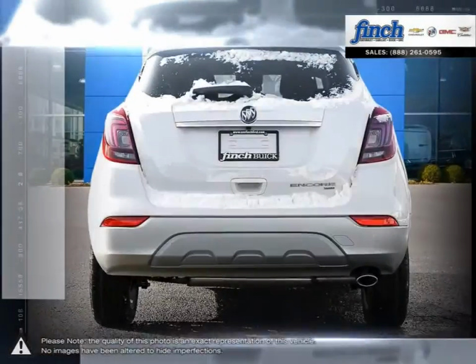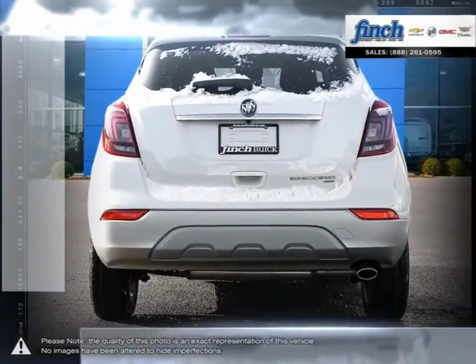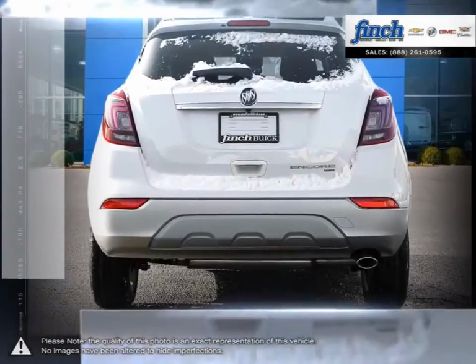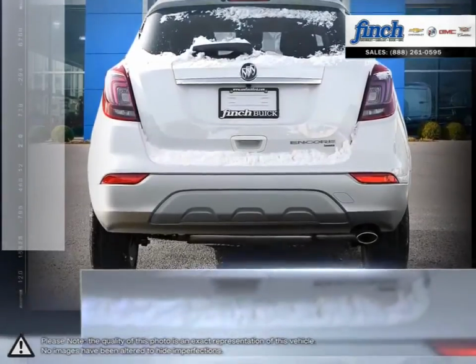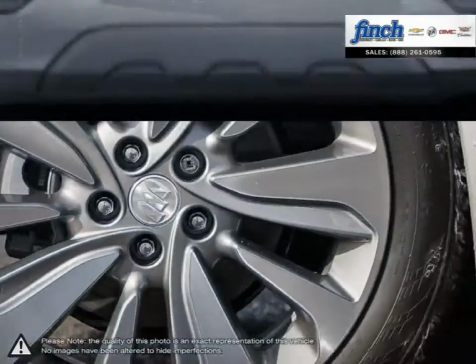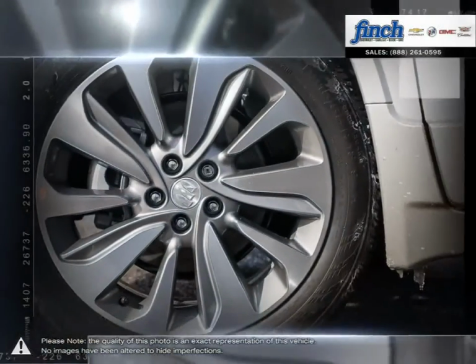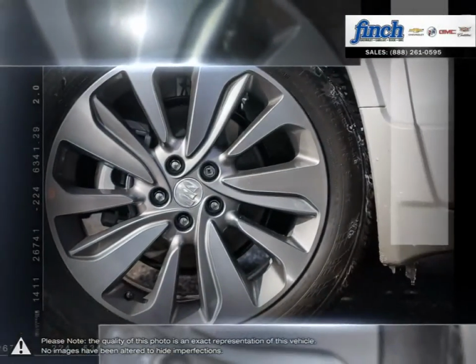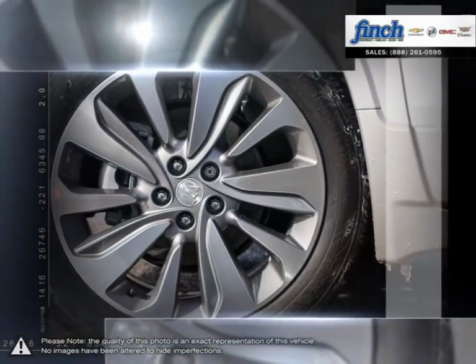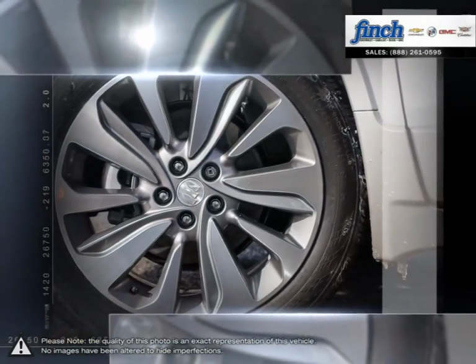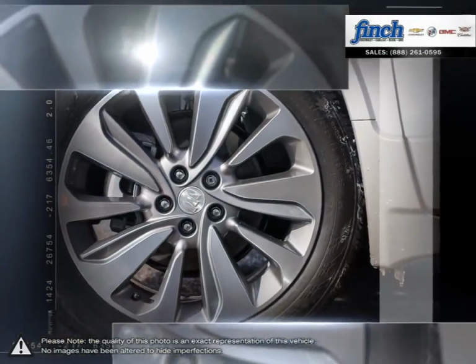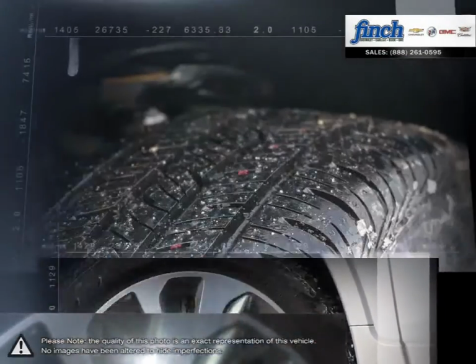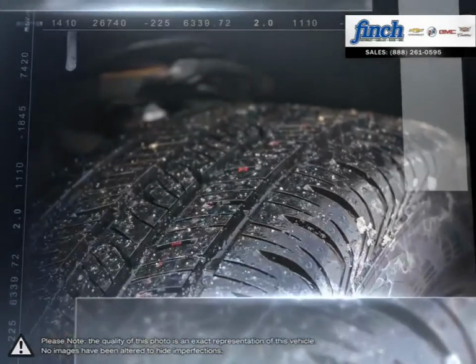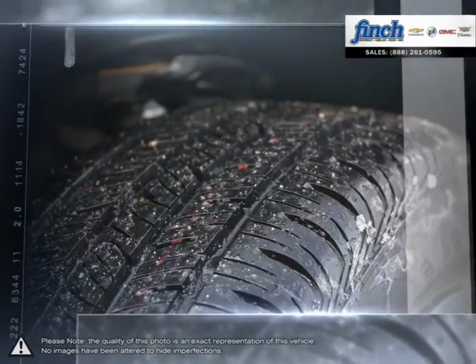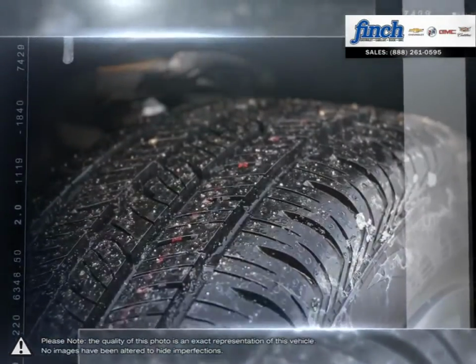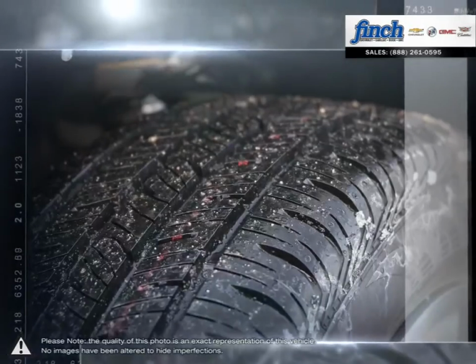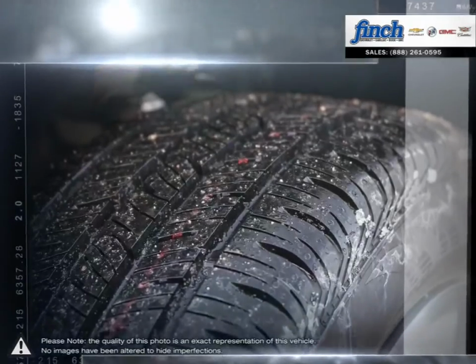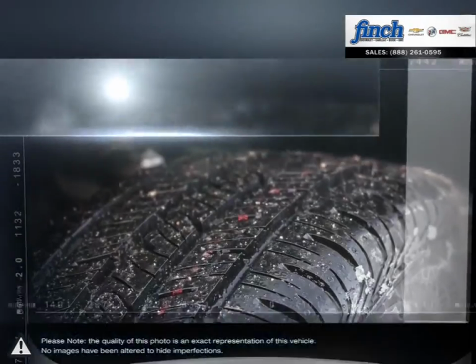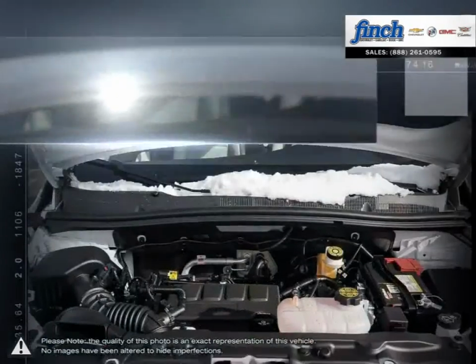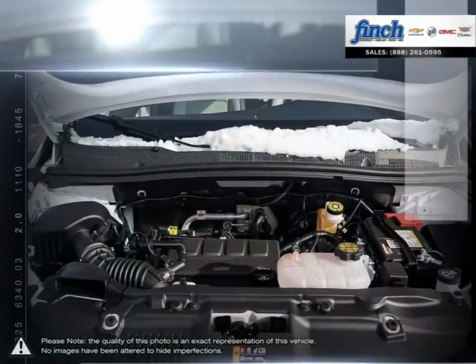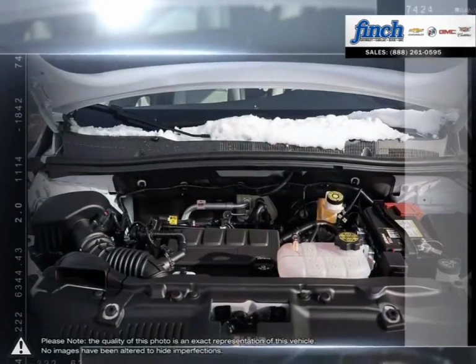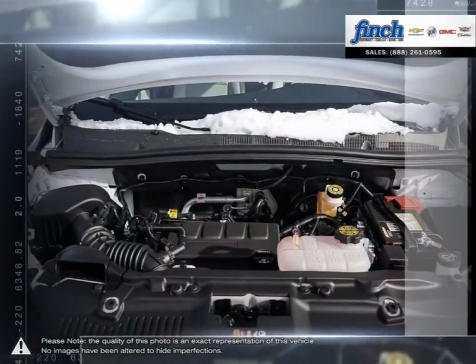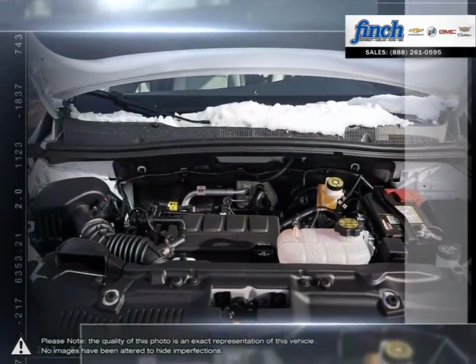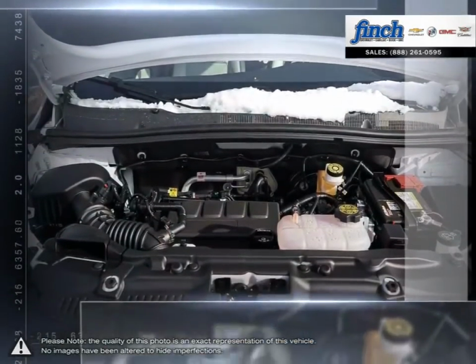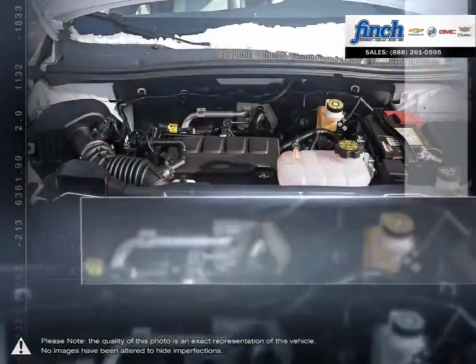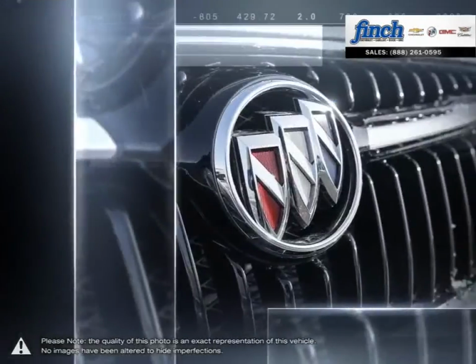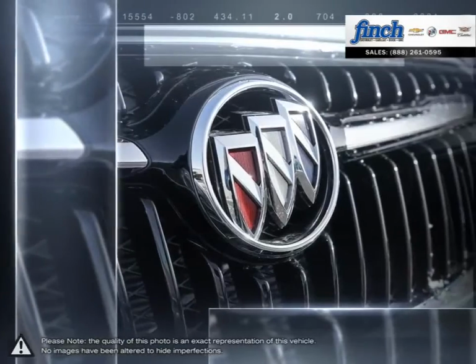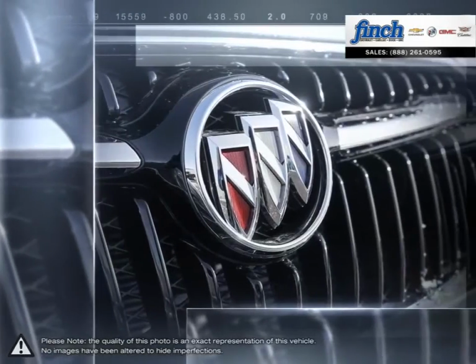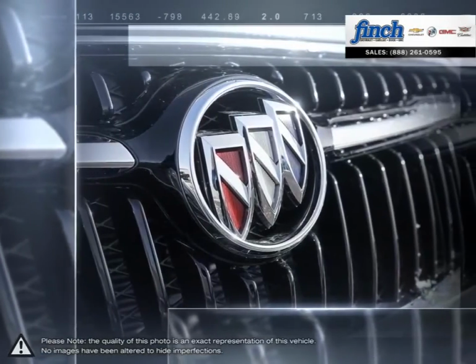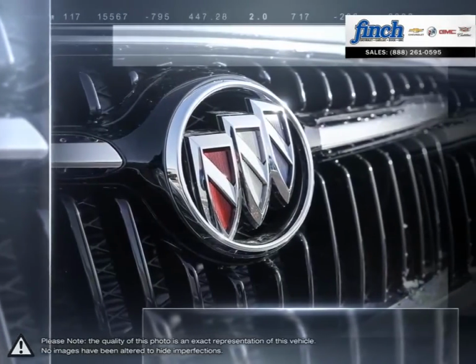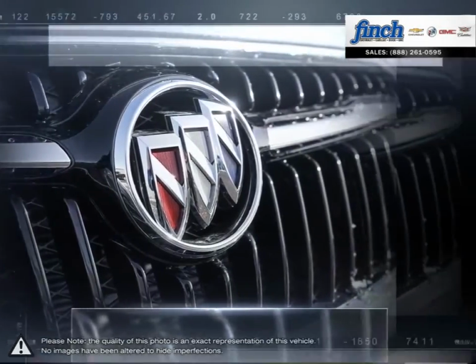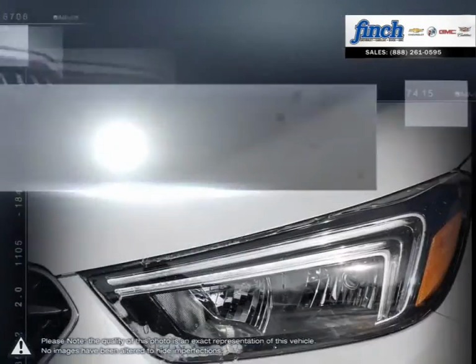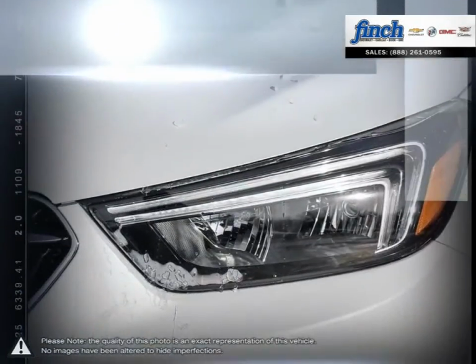As you drive, onboard systems can alert you to driving hazards, and that's just part of the story. The amazingly versatile Encore interior adapts to almost any combination of passengers and gear. The Encore is the ideally-sized crossover for modern life.